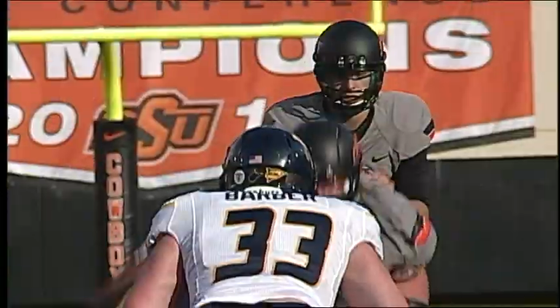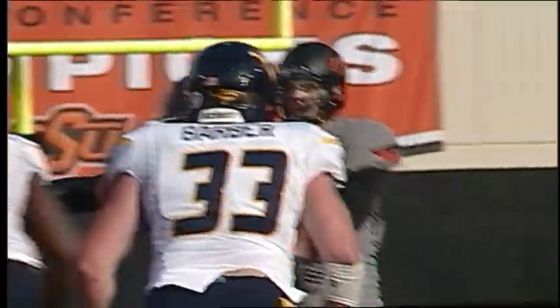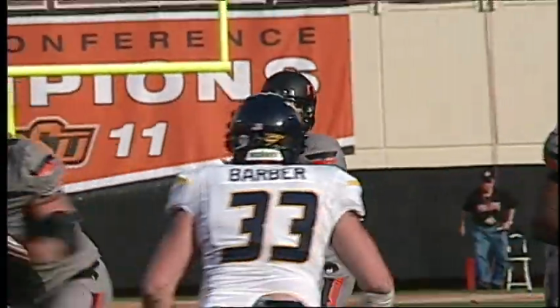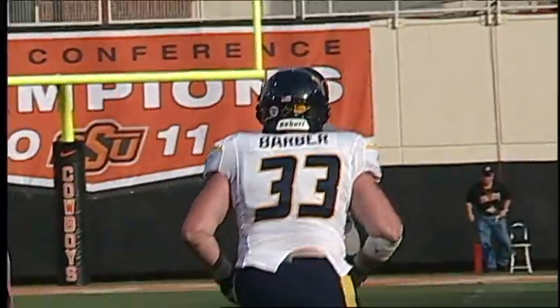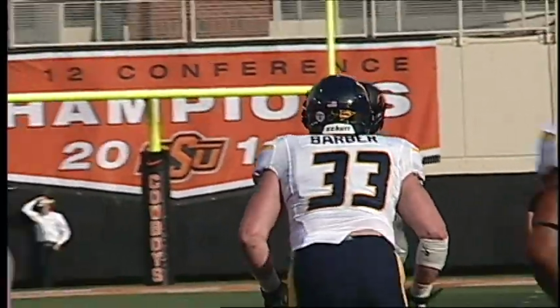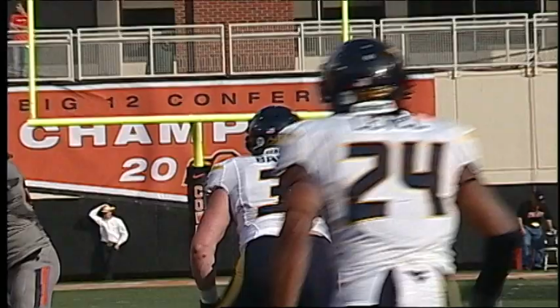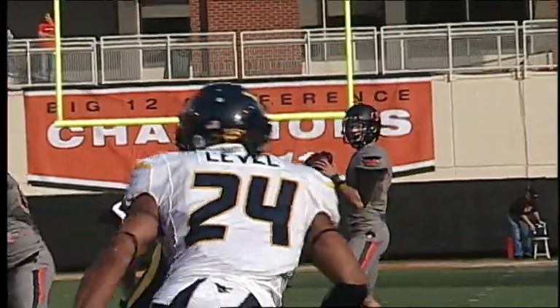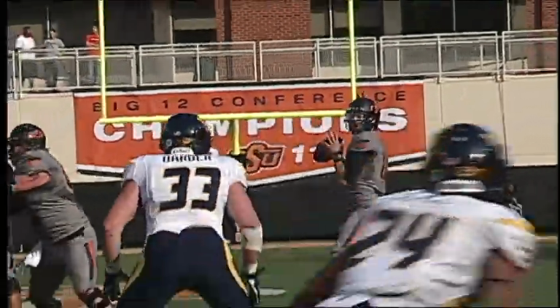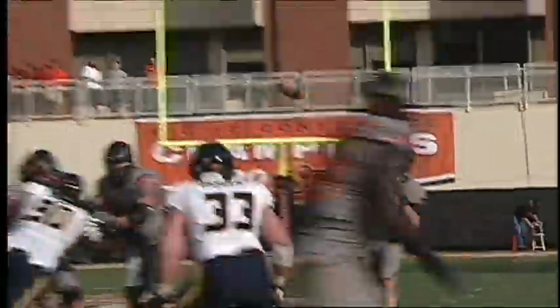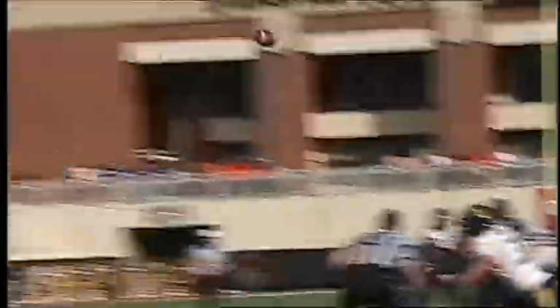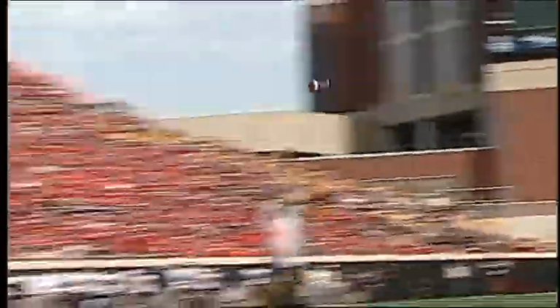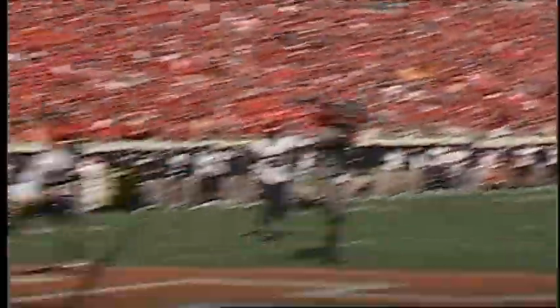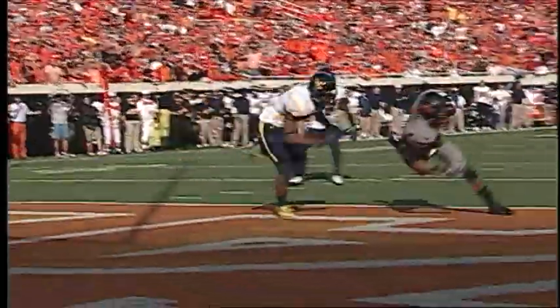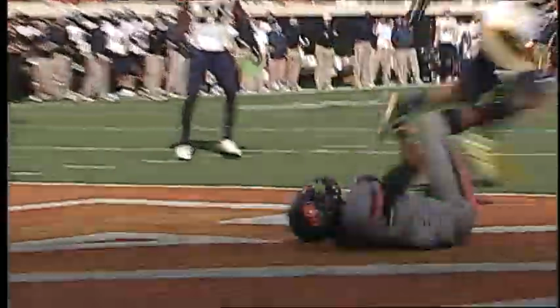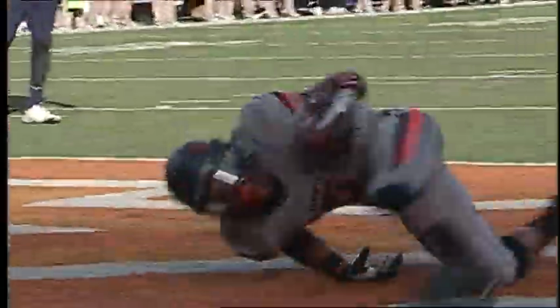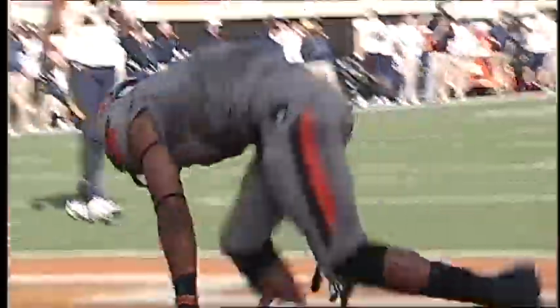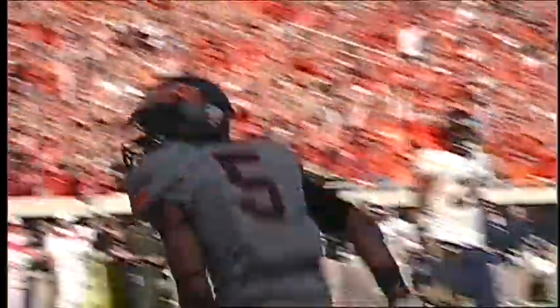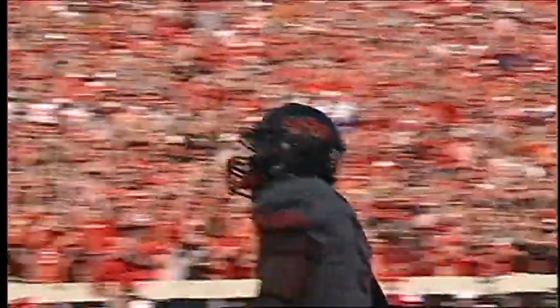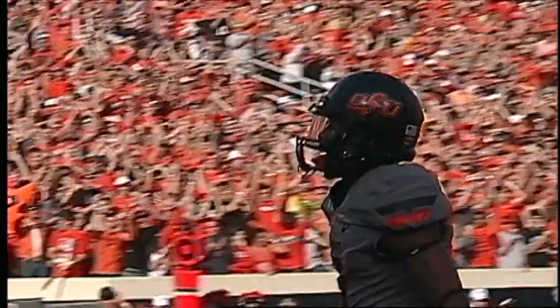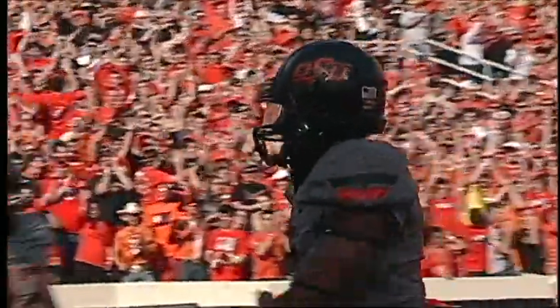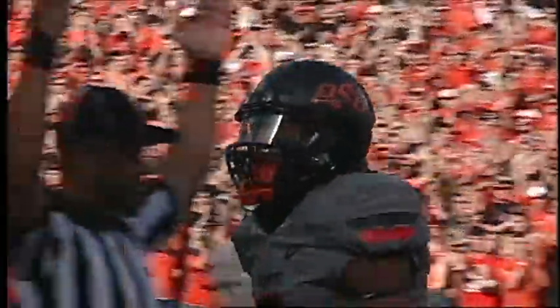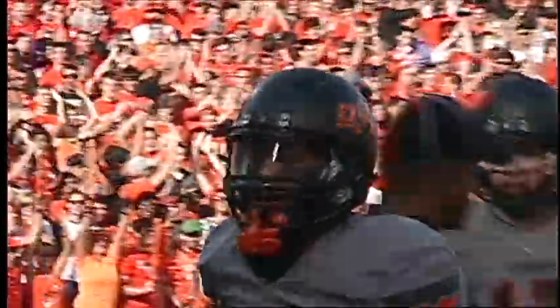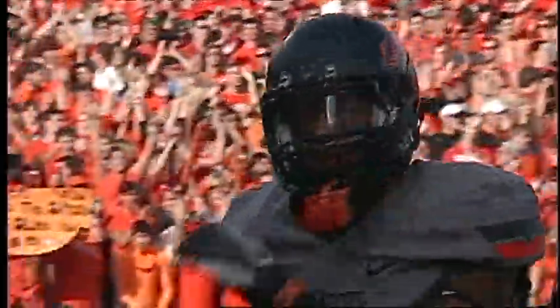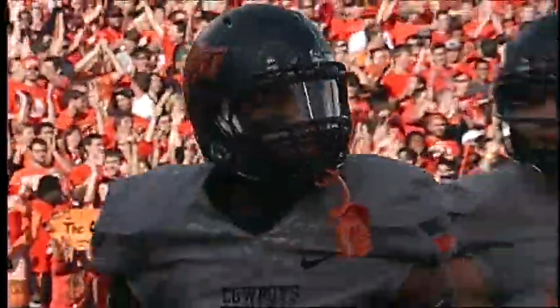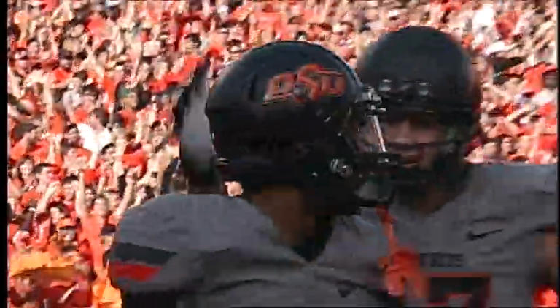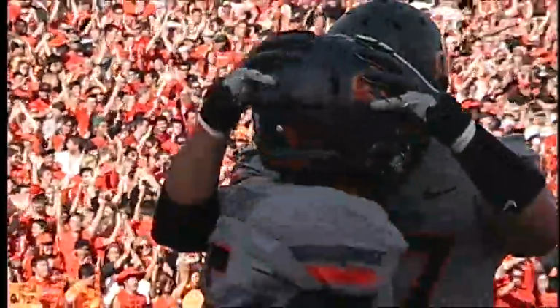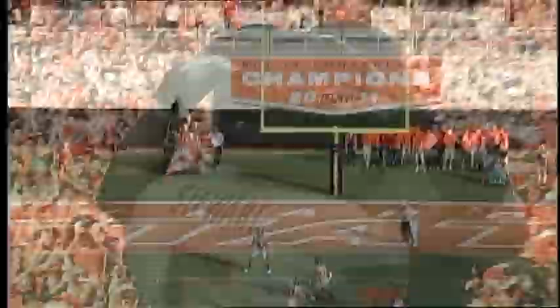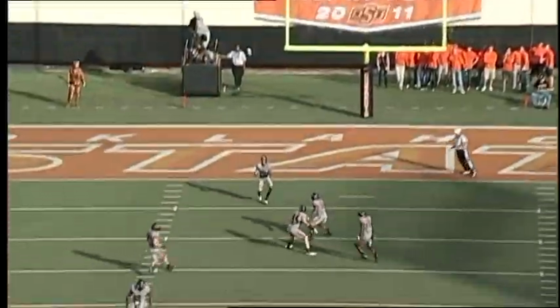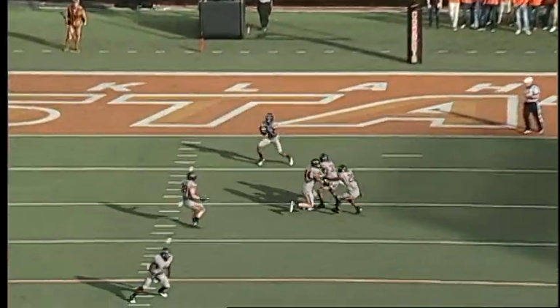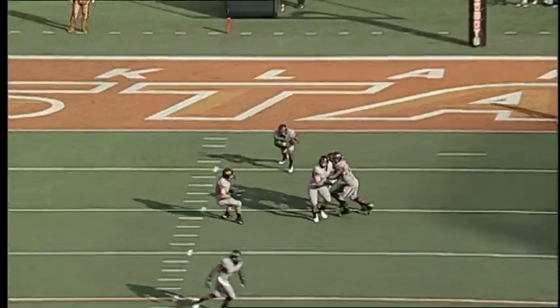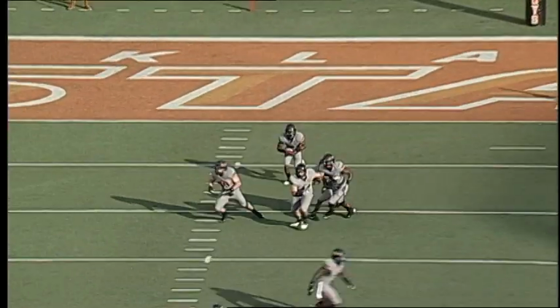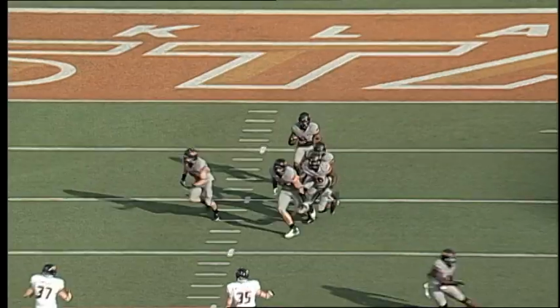From the West Virginia 21, Schelp gets a shotgun snap, back to pass, has all day, goes deep over the middle, and the pass is caught. Pistols firing, touchdown Oklahoma State — Josh Stewart.